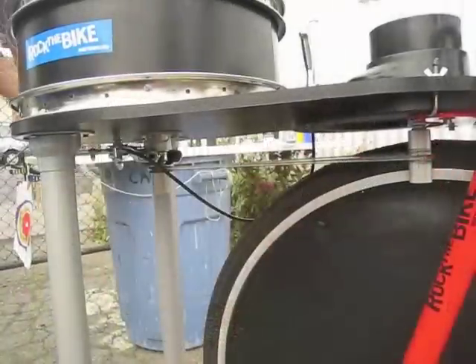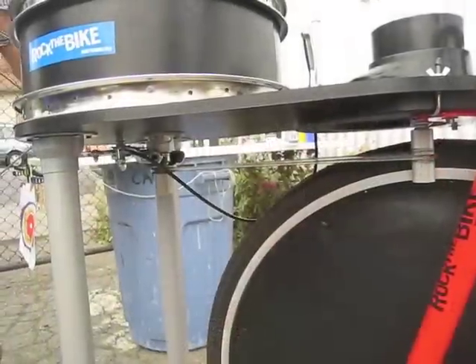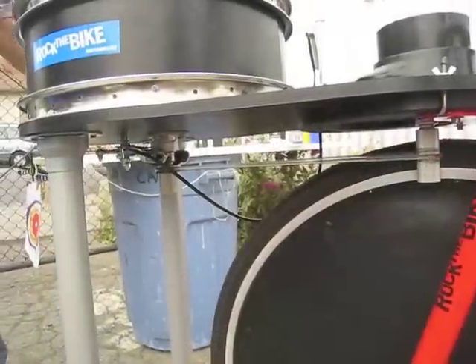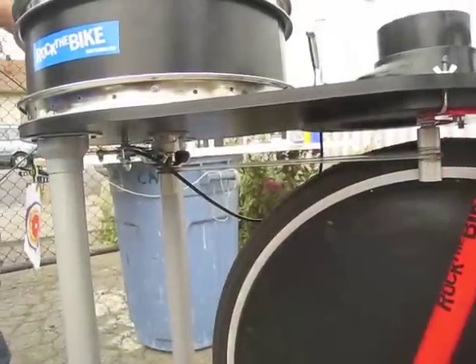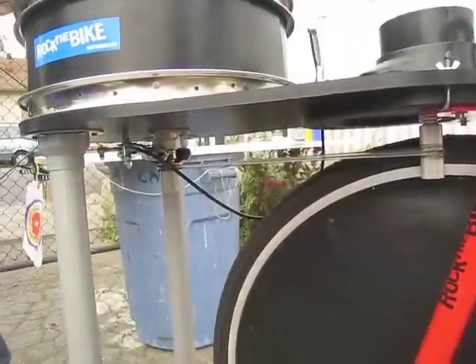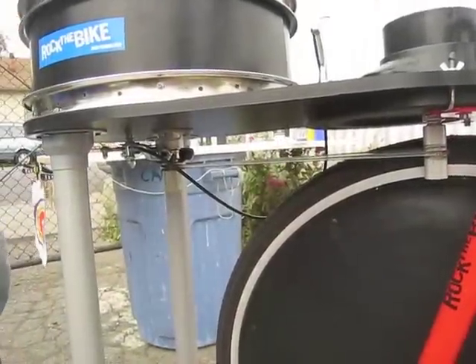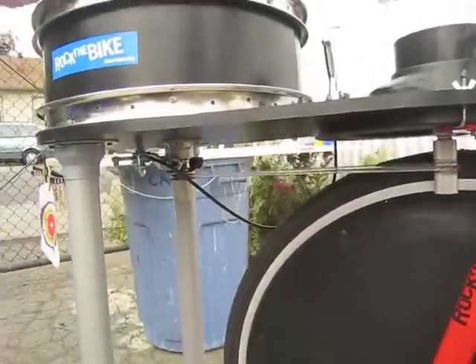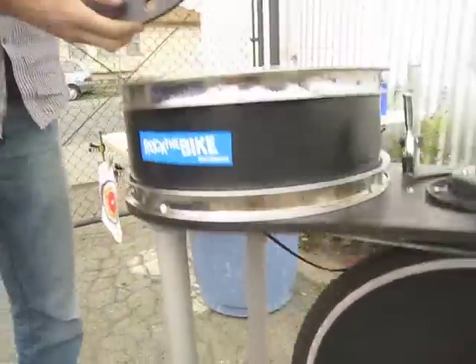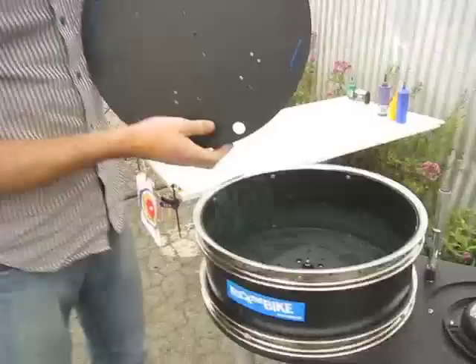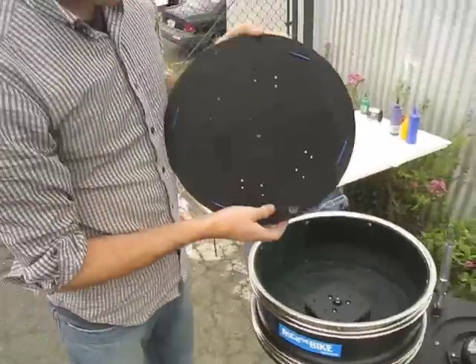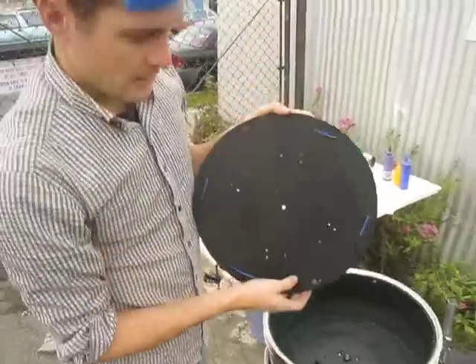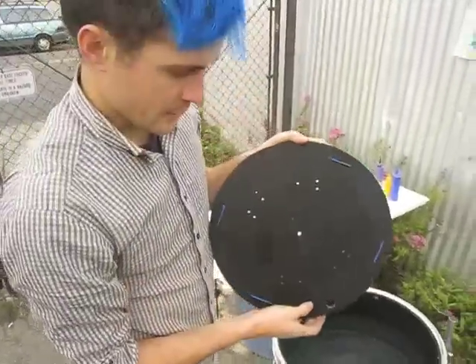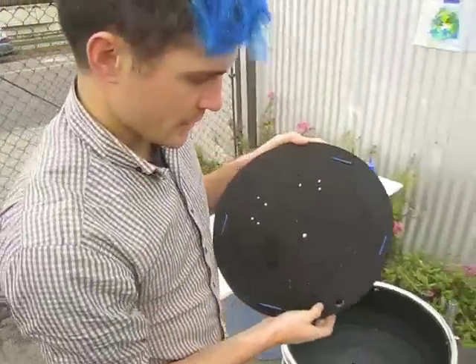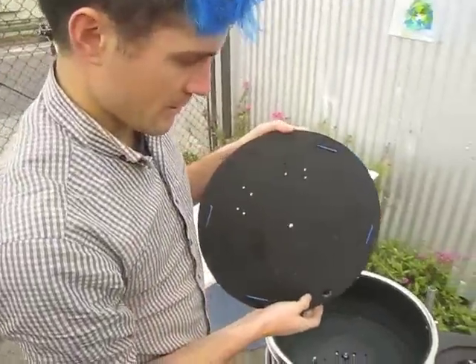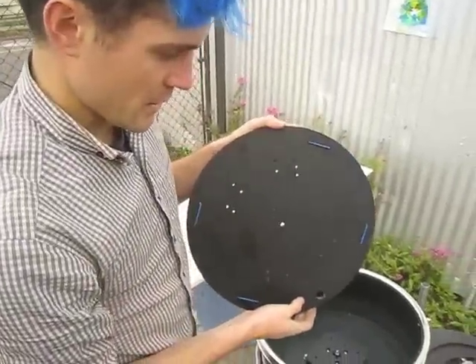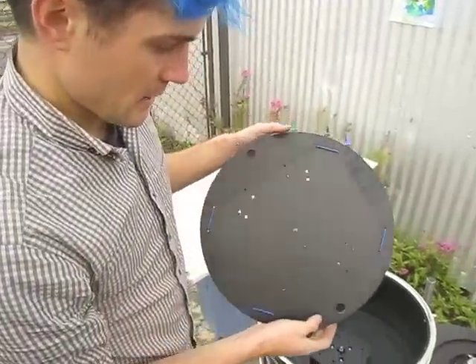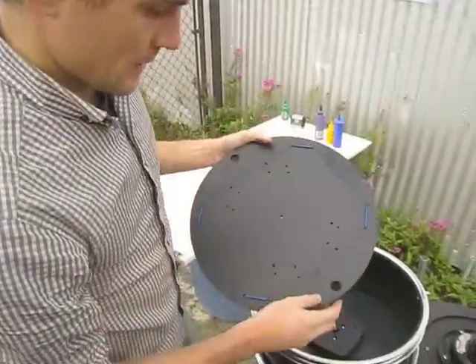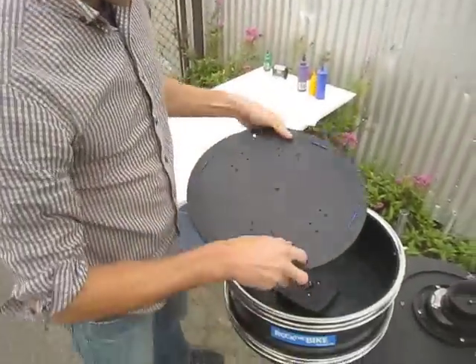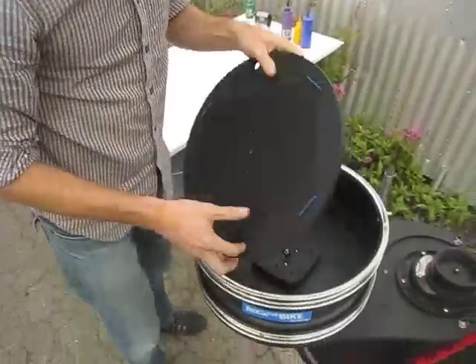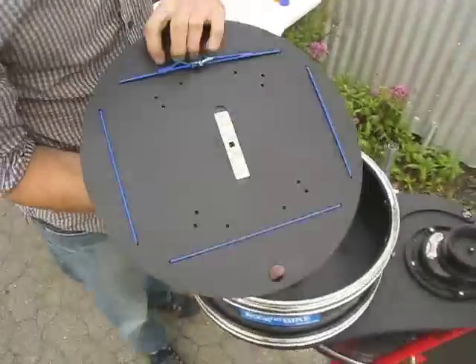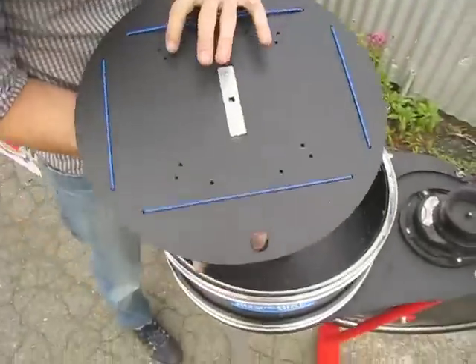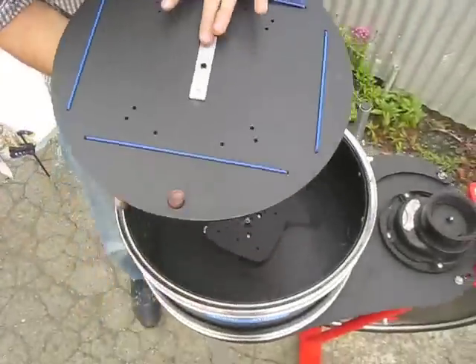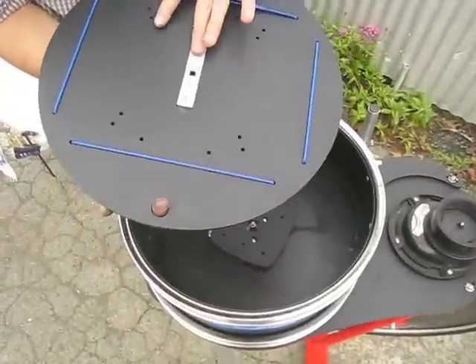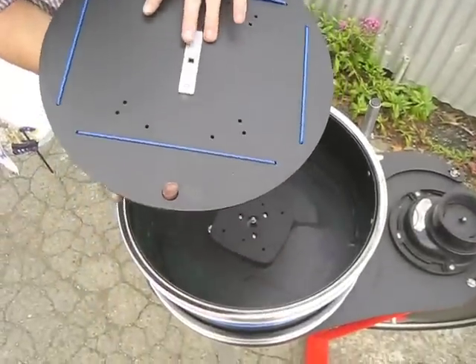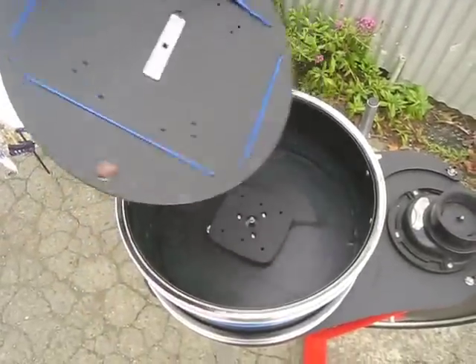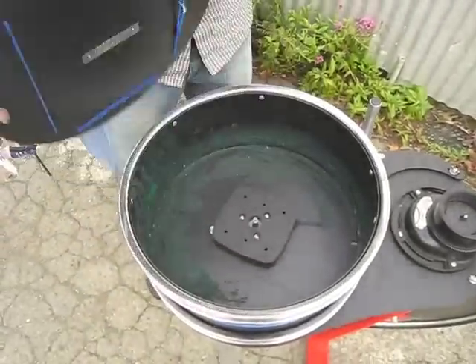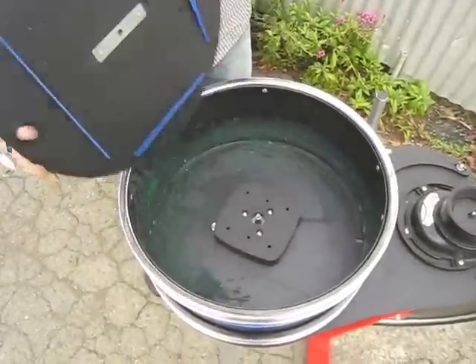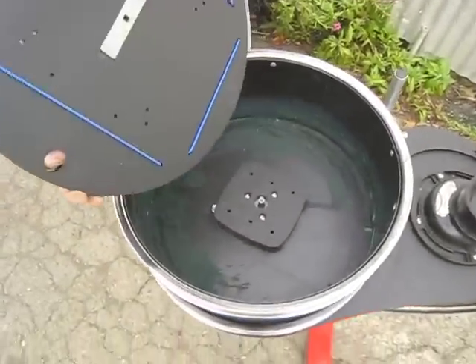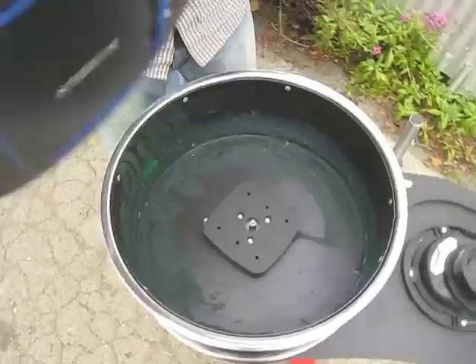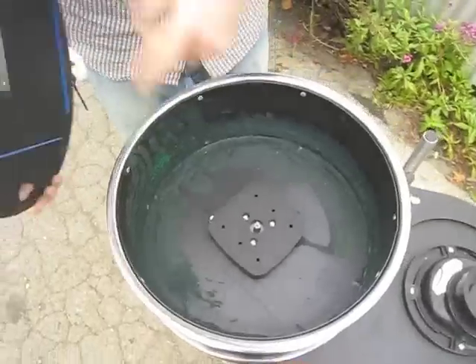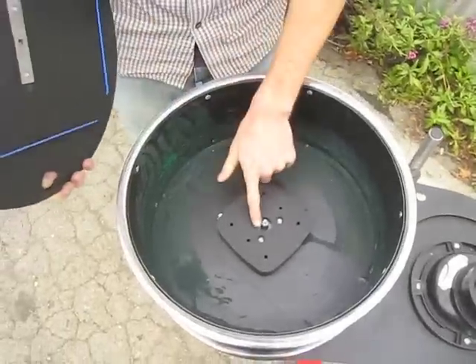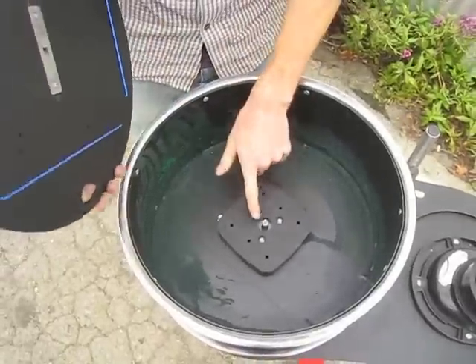Next put the easel onto the spin art machine. On the bottom there's this metal plate with a square hole. Align that square hole with the square drive.